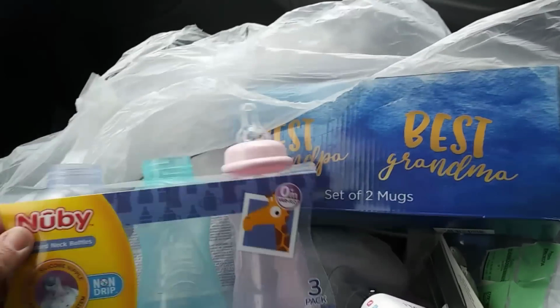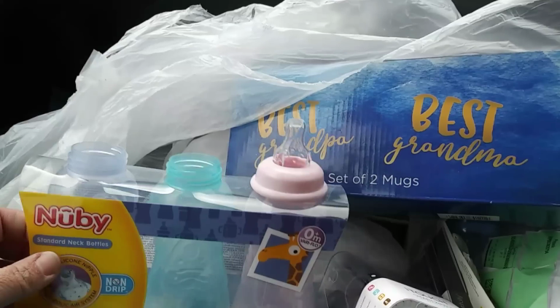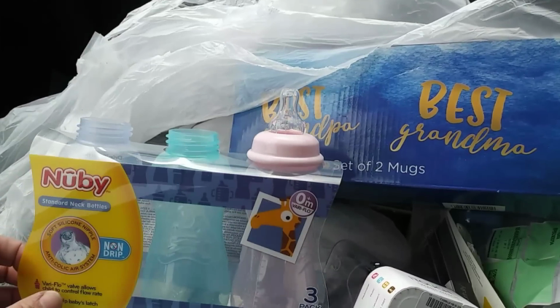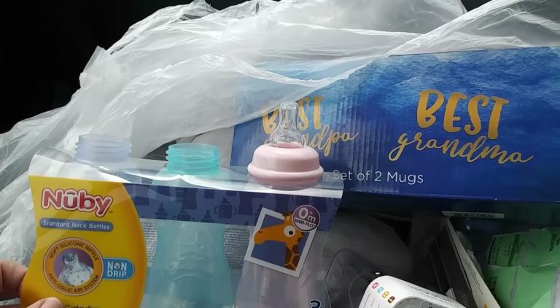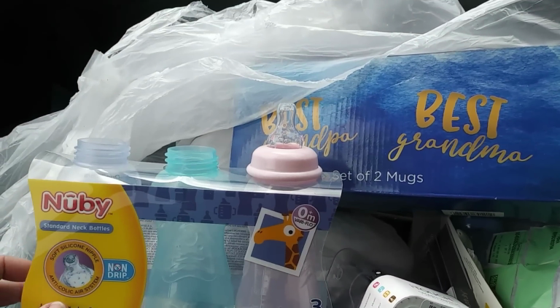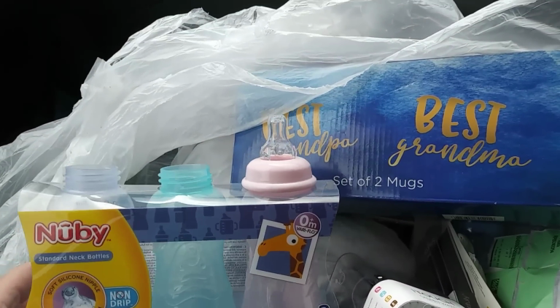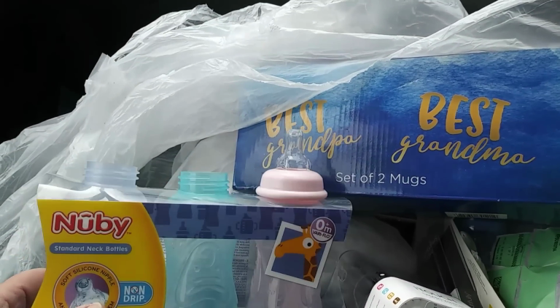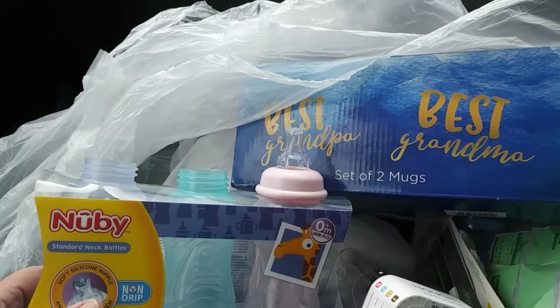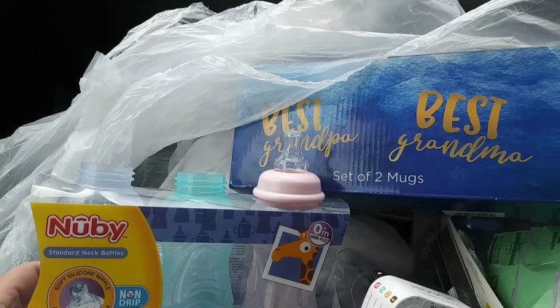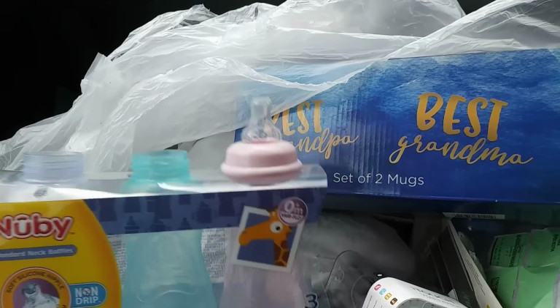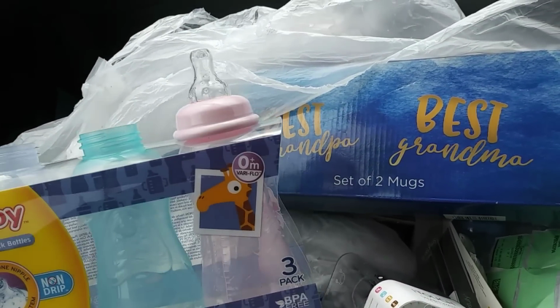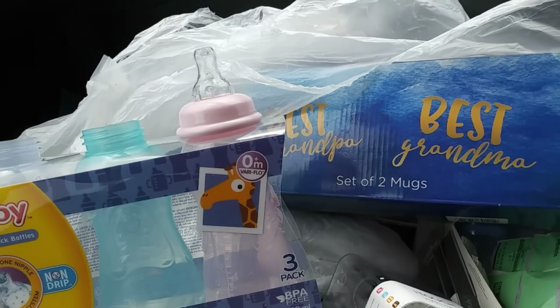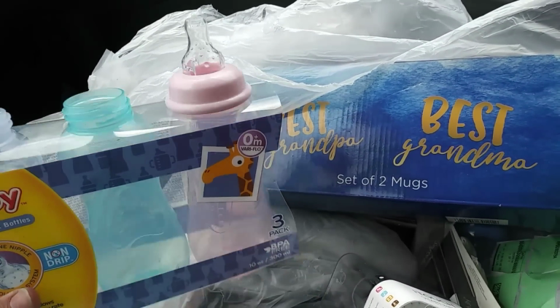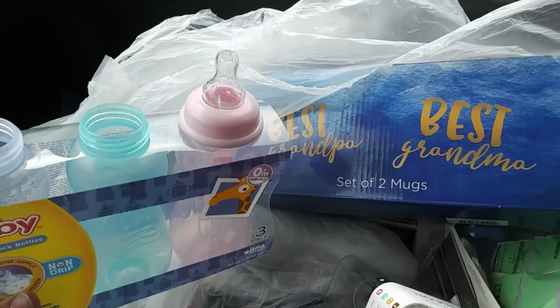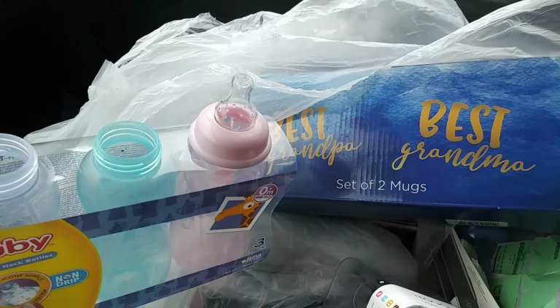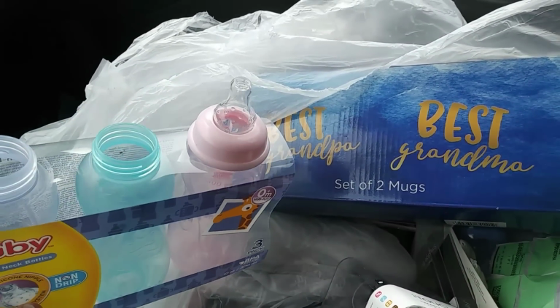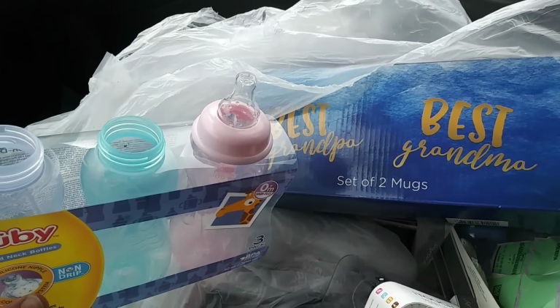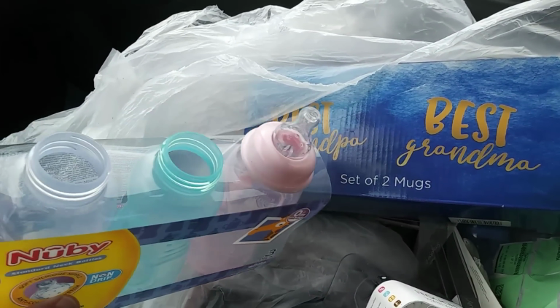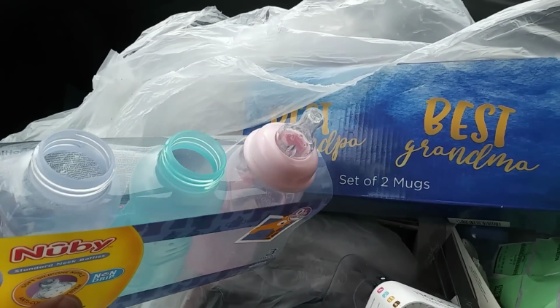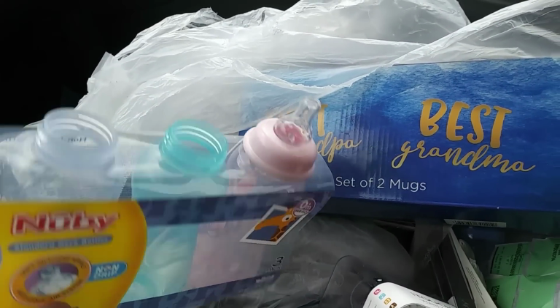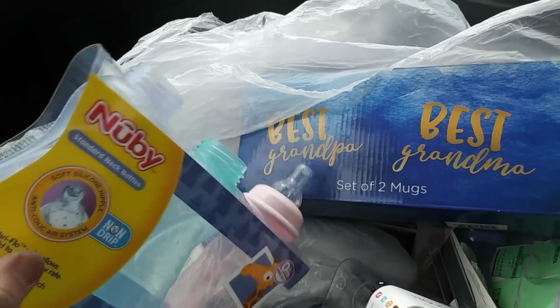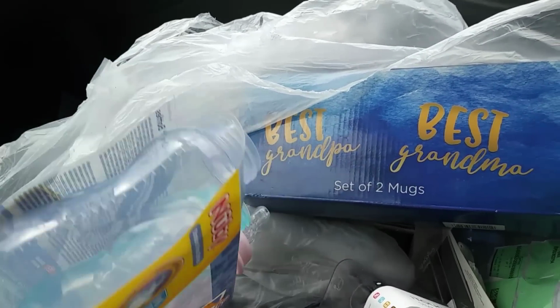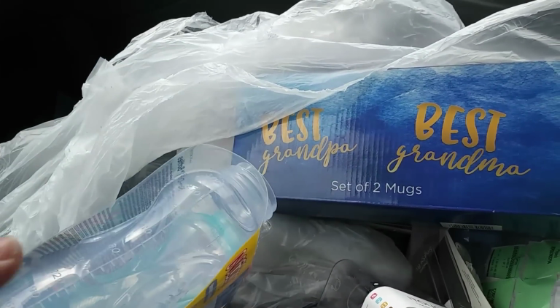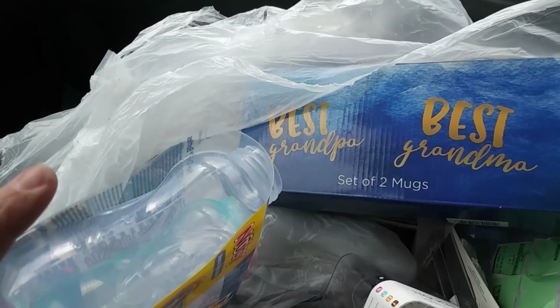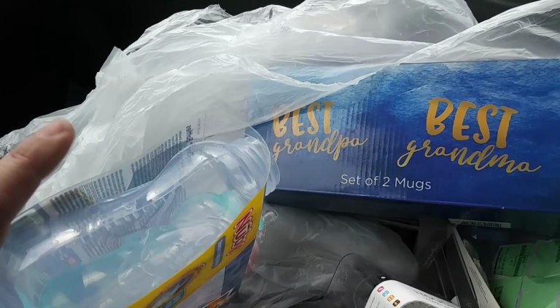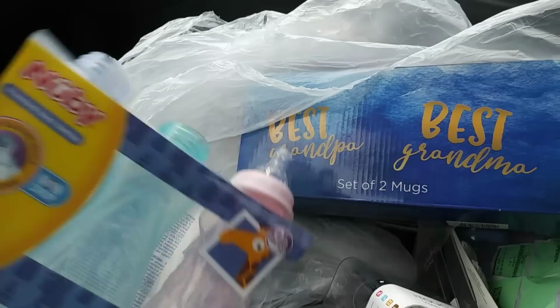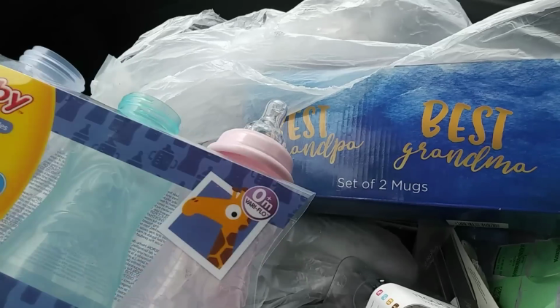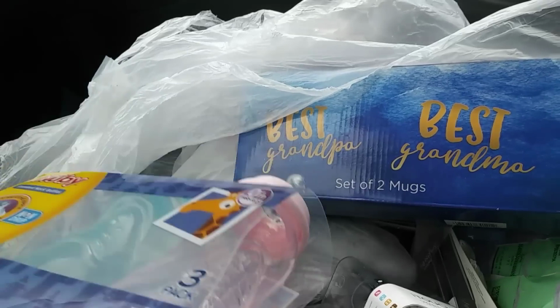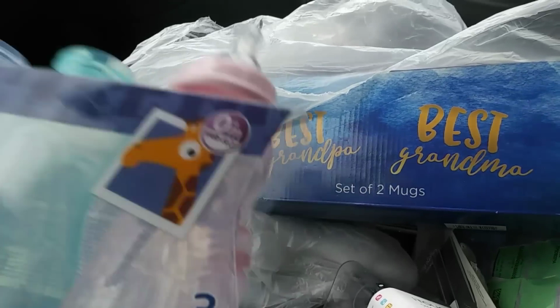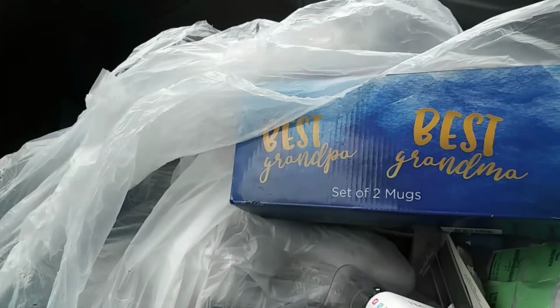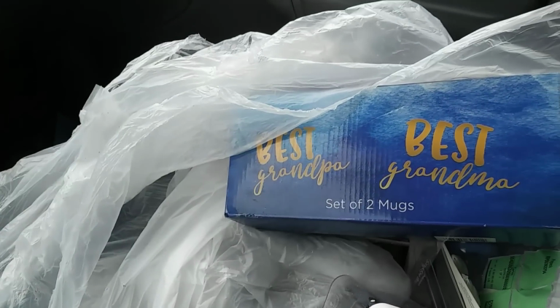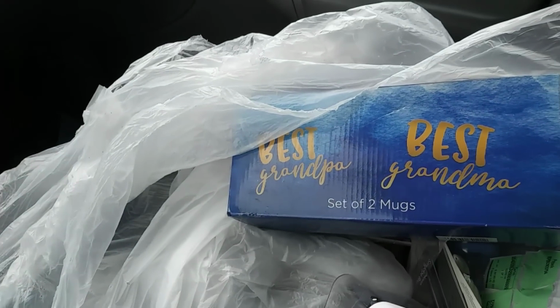Found a little set of bottles. Obviously the caps and two of the things are missing, but the bottles could come in handy. We'll see.